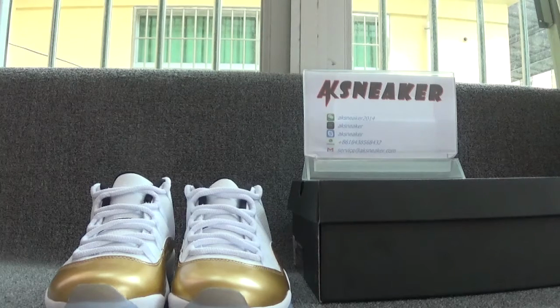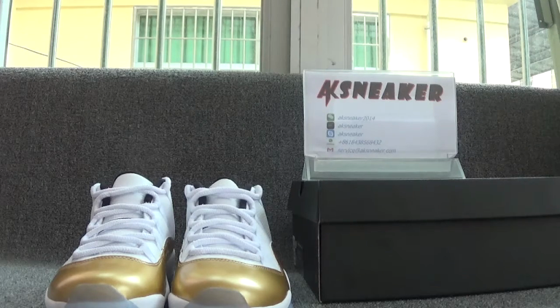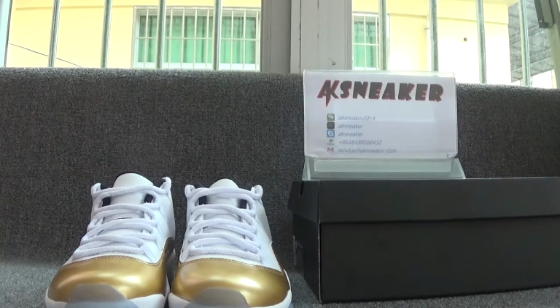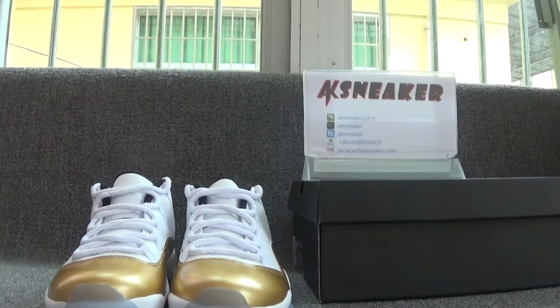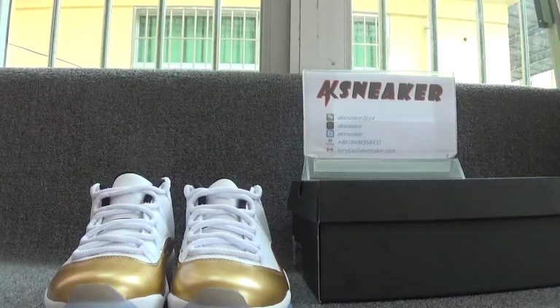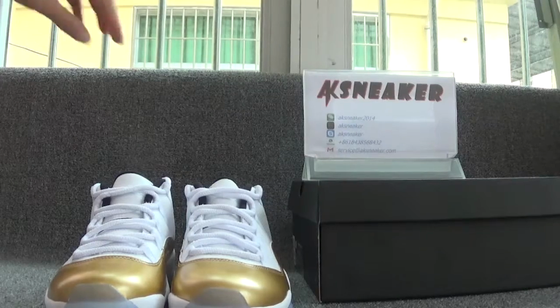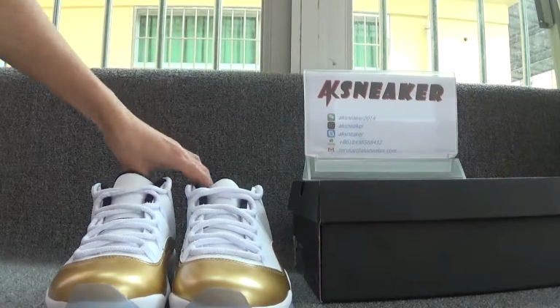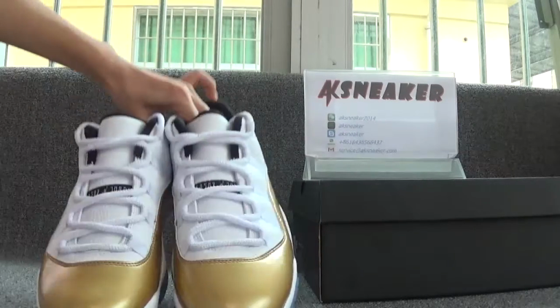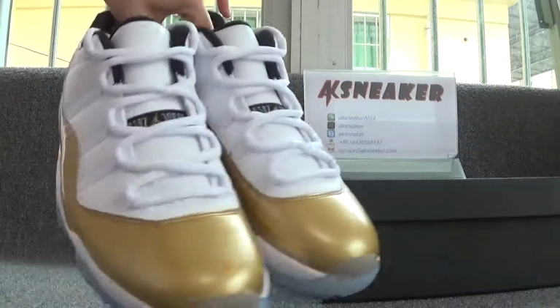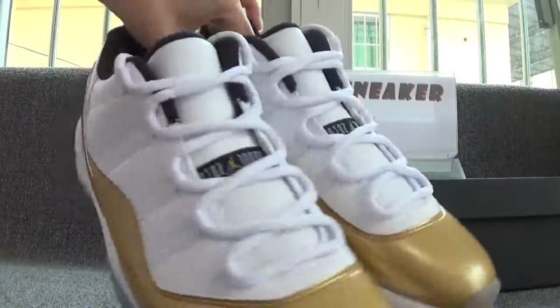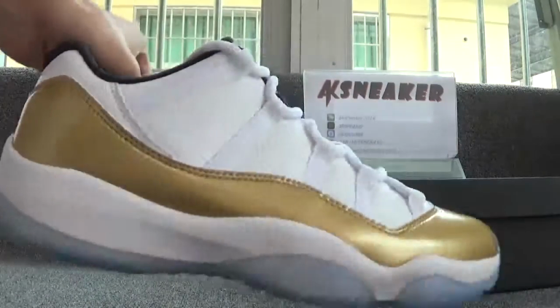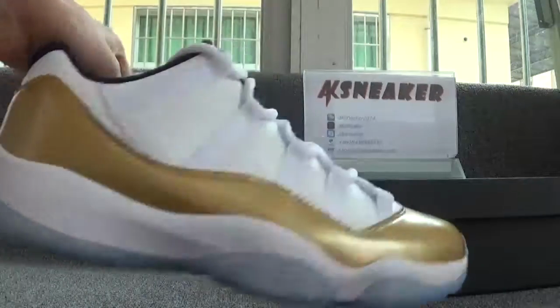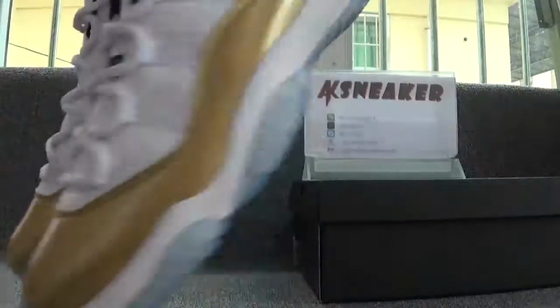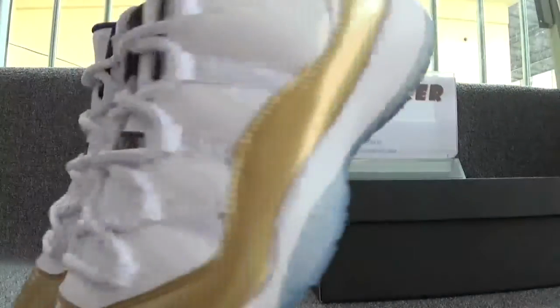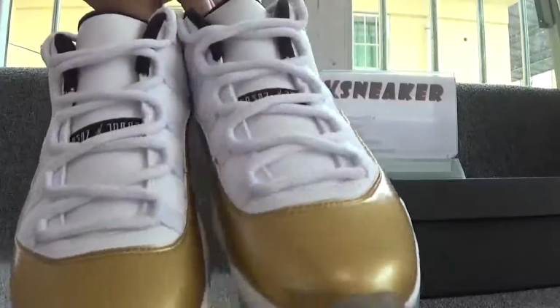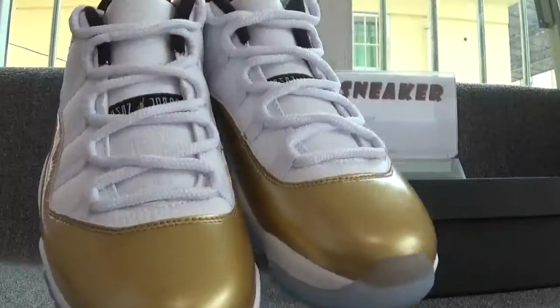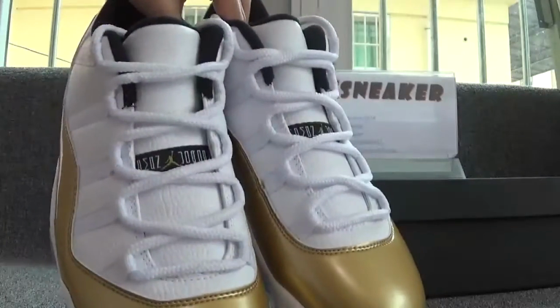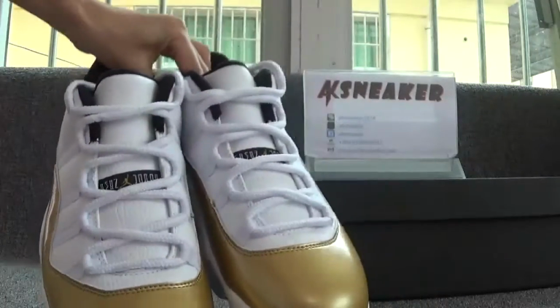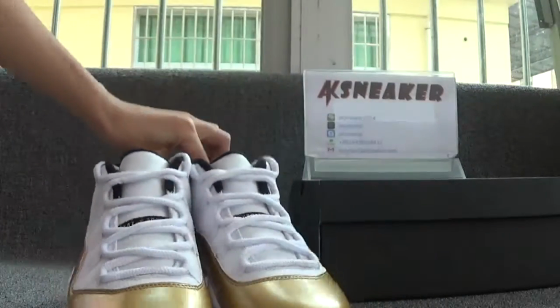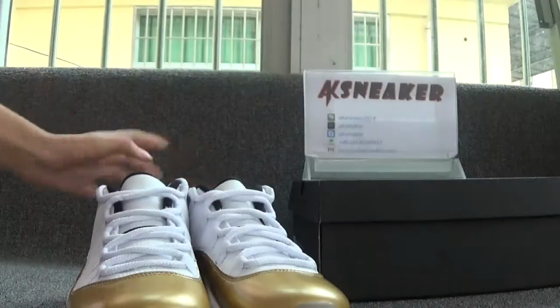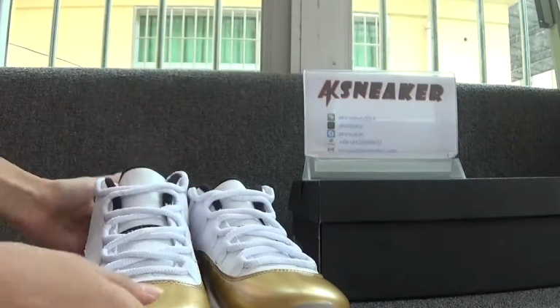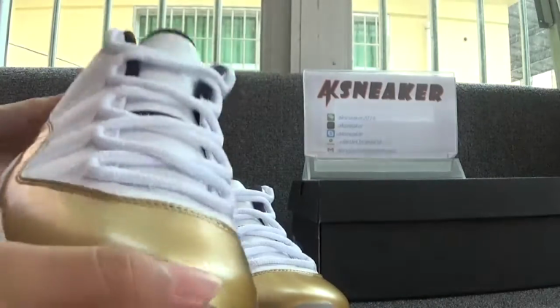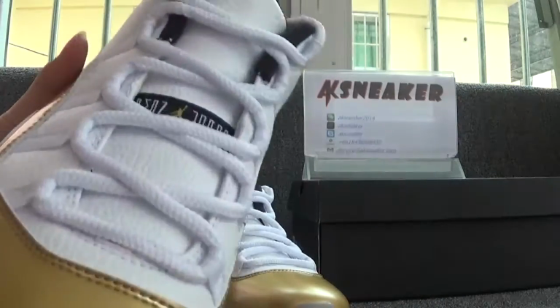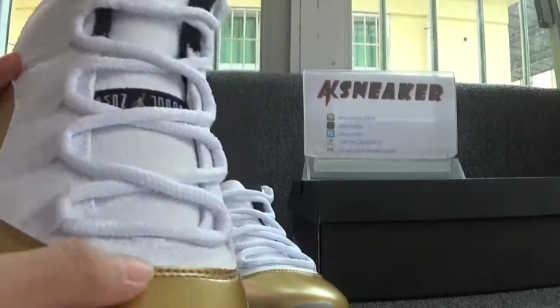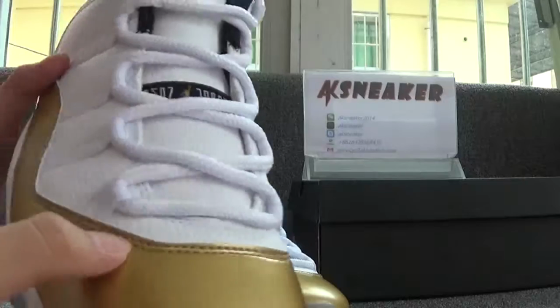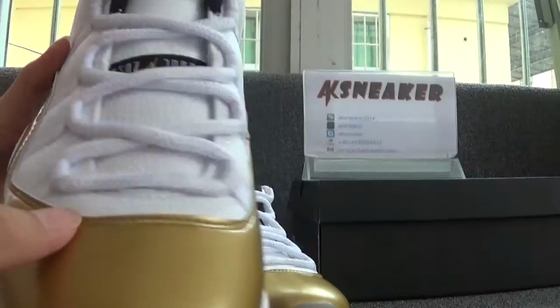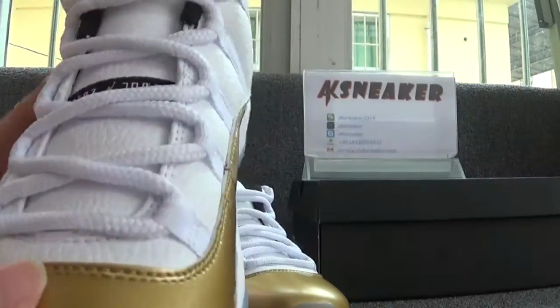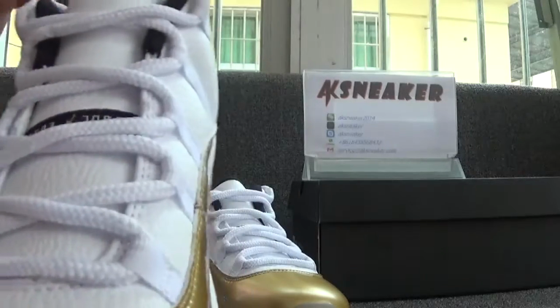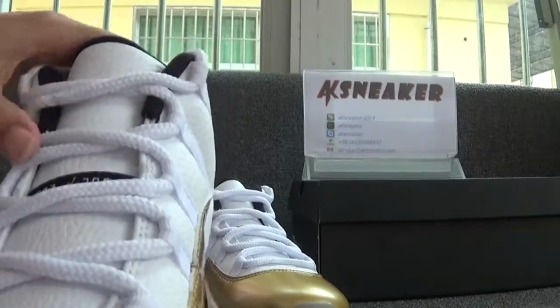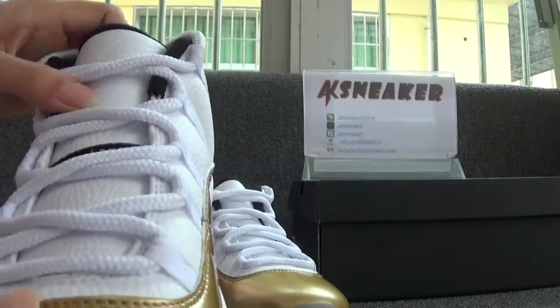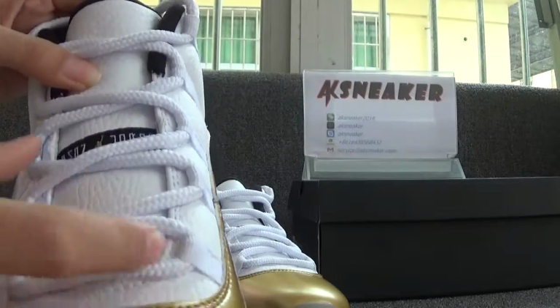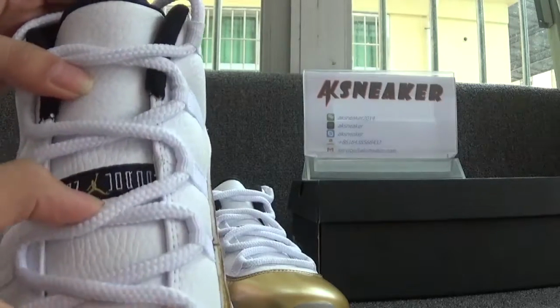Now let's have a look at these shoes first. We can catch the color of the shoes. The shoes are in white and gold color. You can see the shoes are with good stitching and the shoes are with white shoe laces.